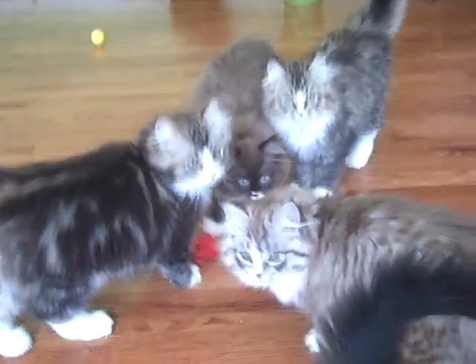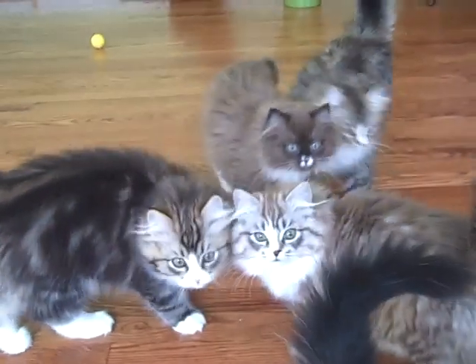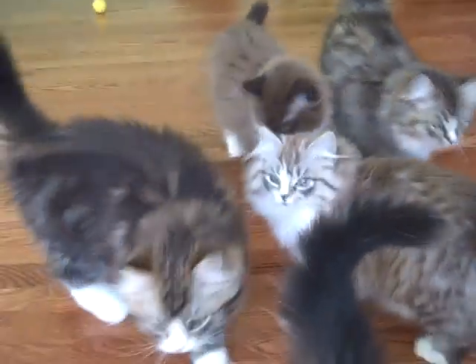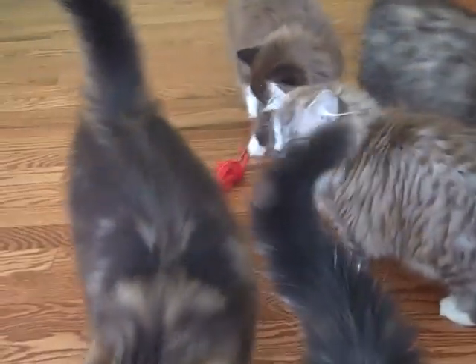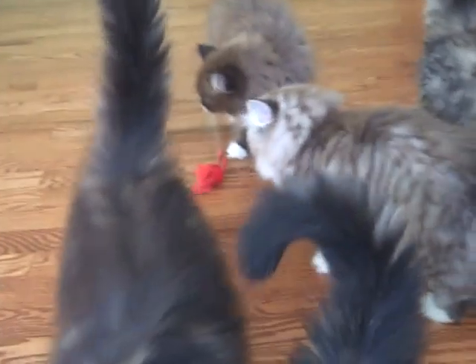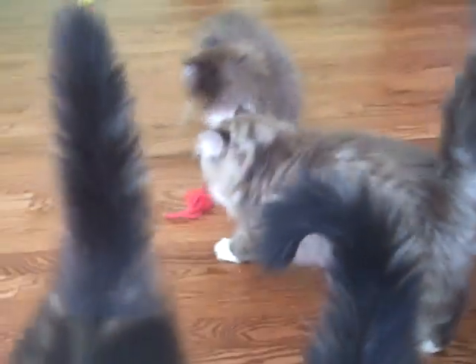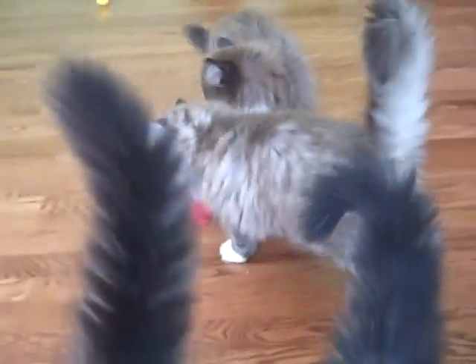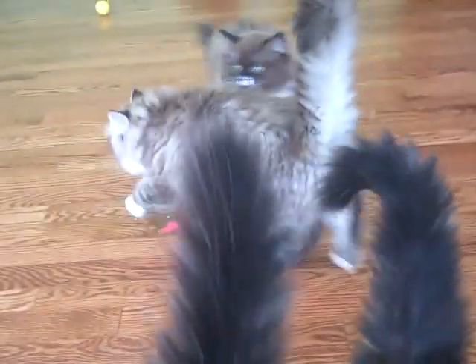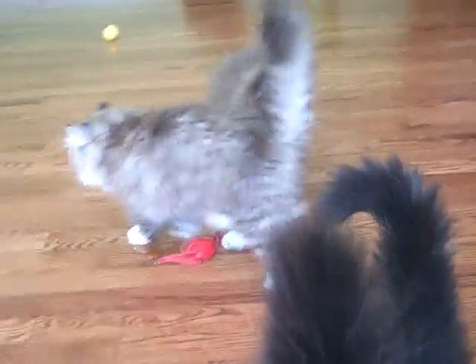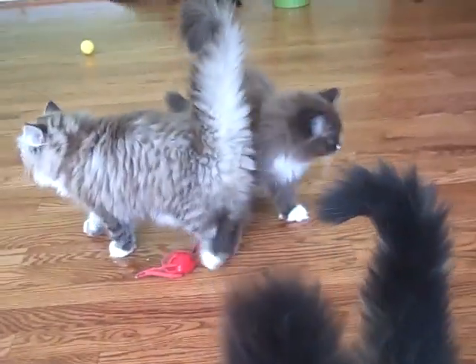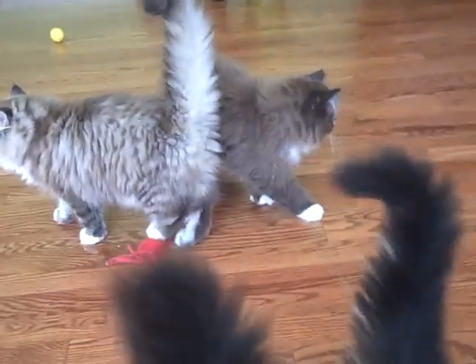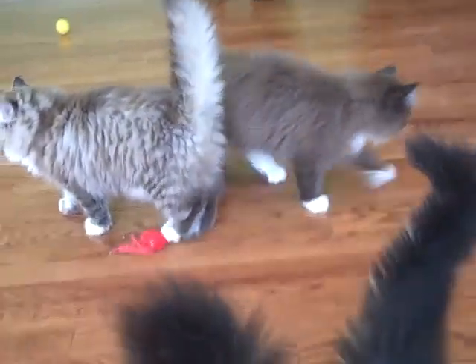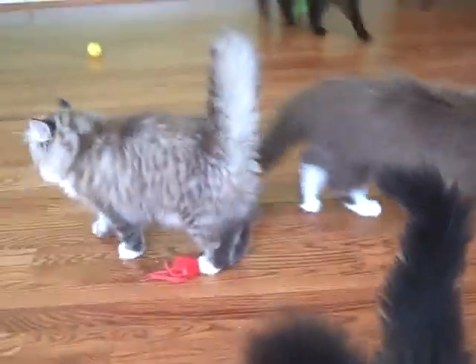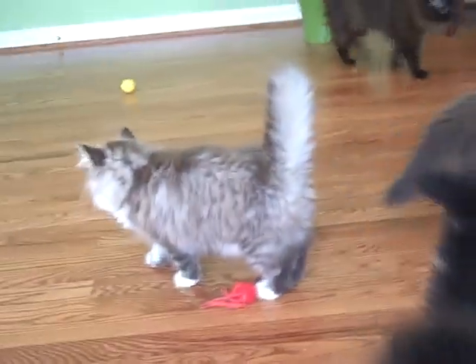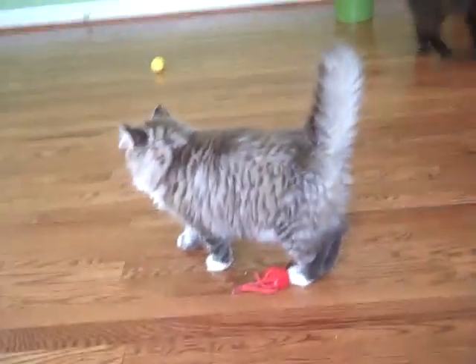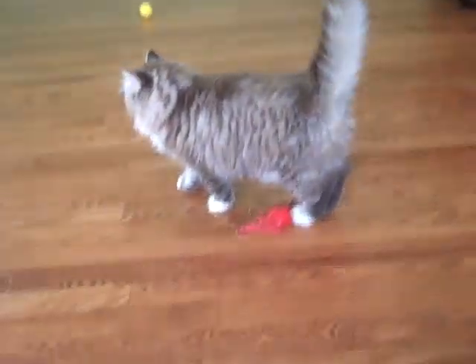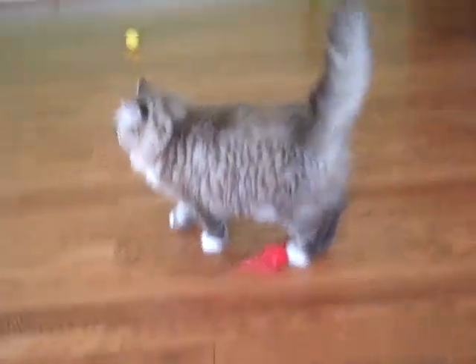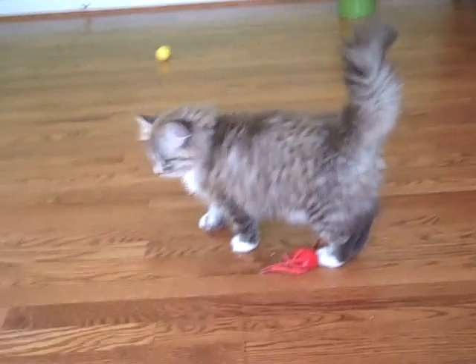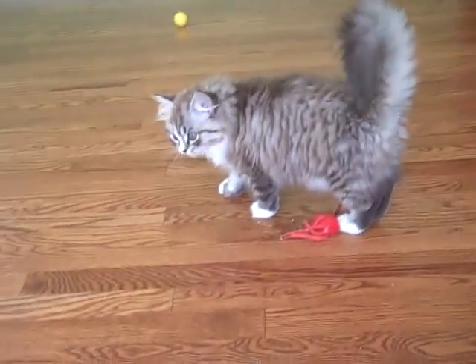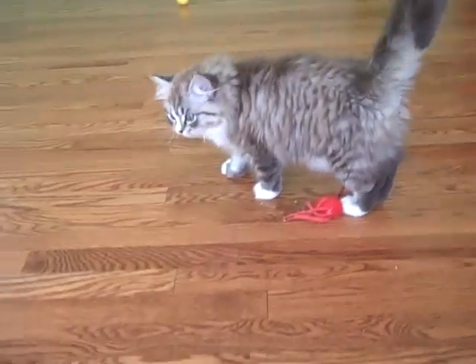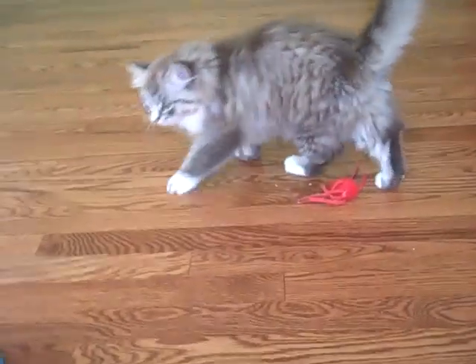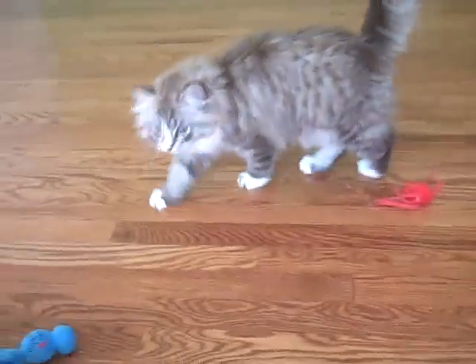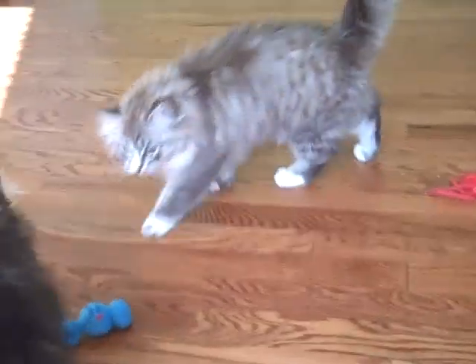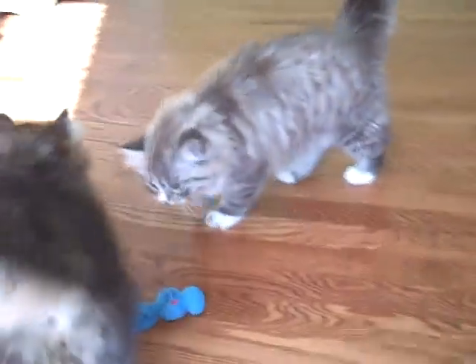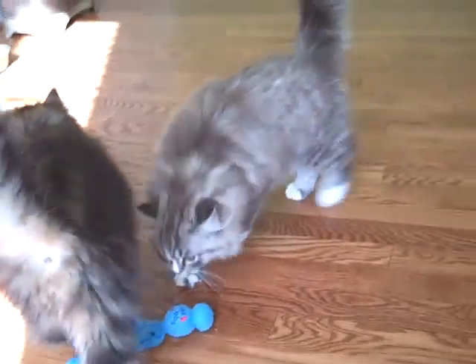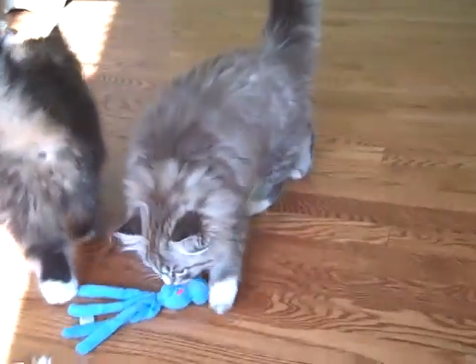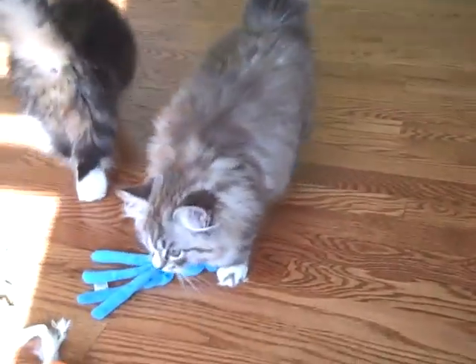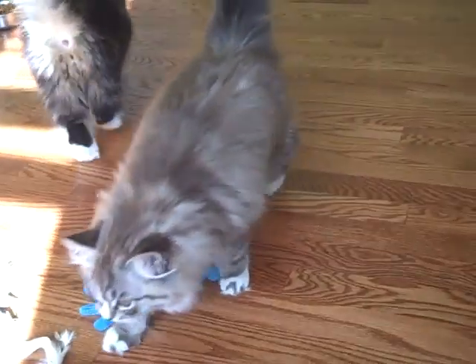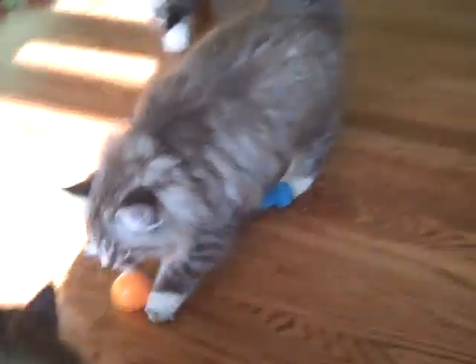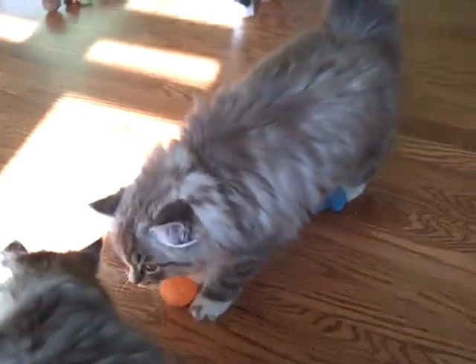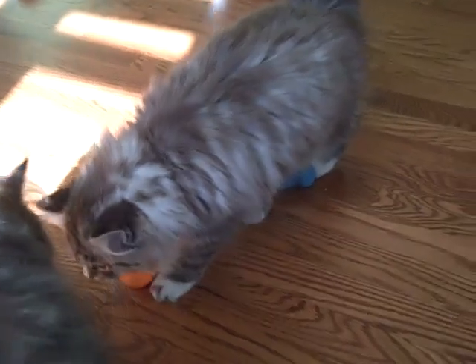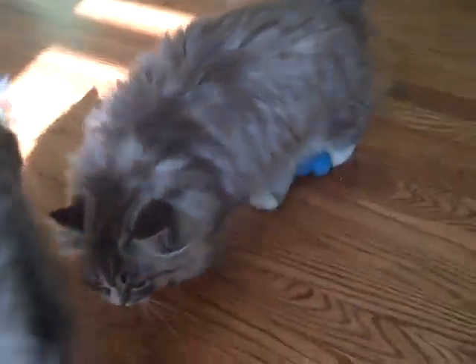Here are the Winter Wonderland litter at 14 weeks and a few days old. It's getting harder to get video of them because they spend most of their day out of this room, running around like maniacs.